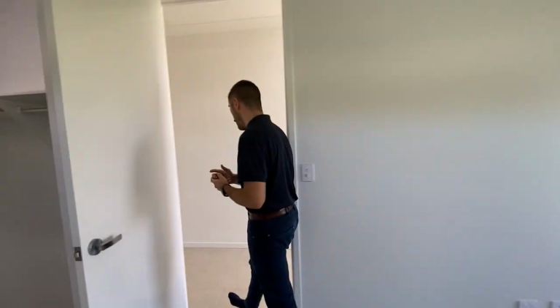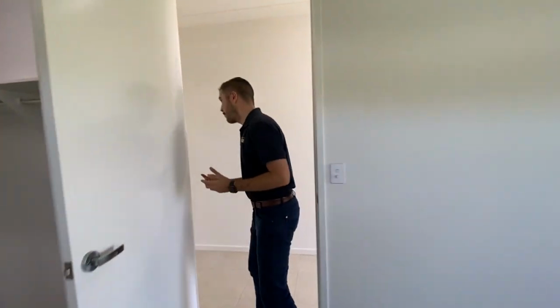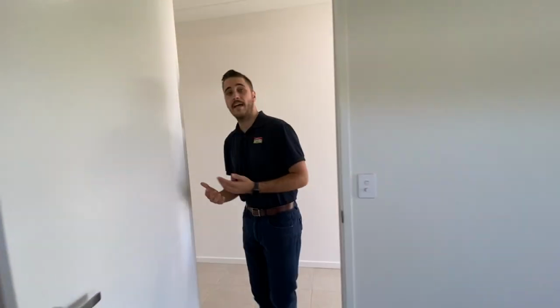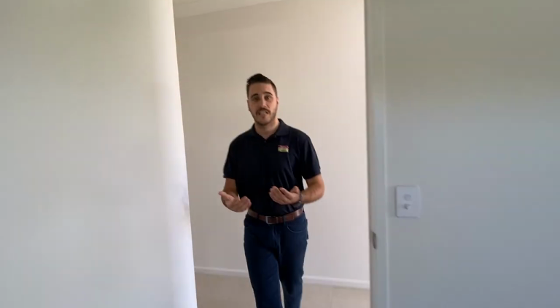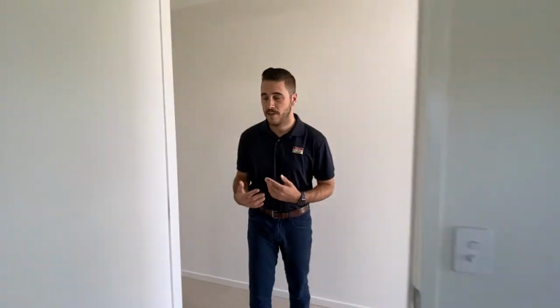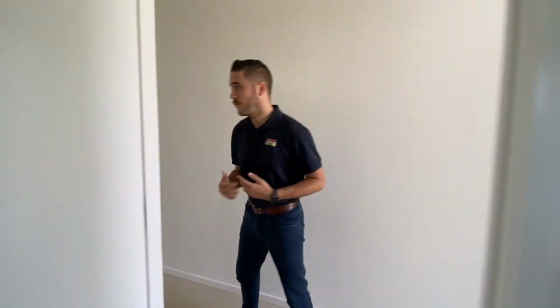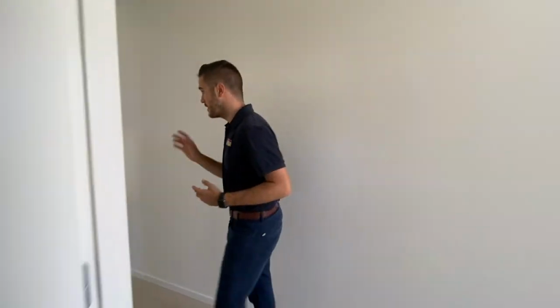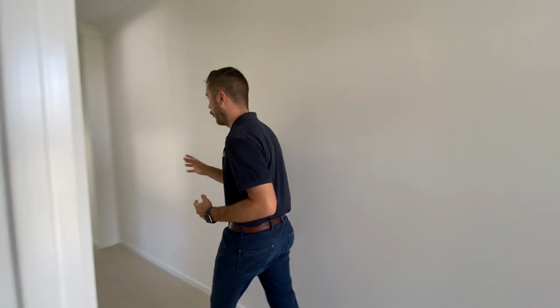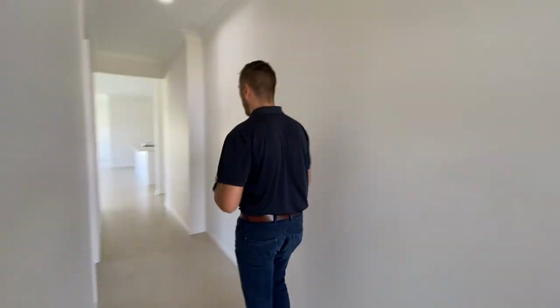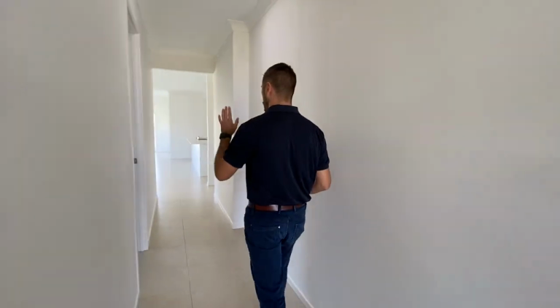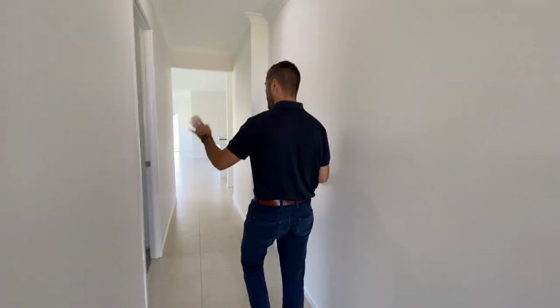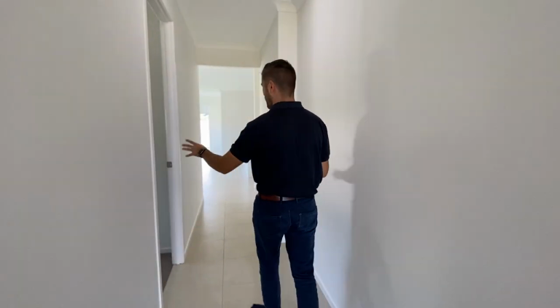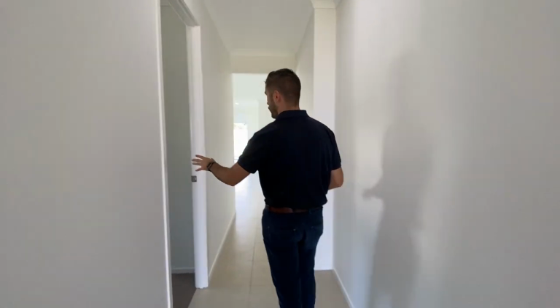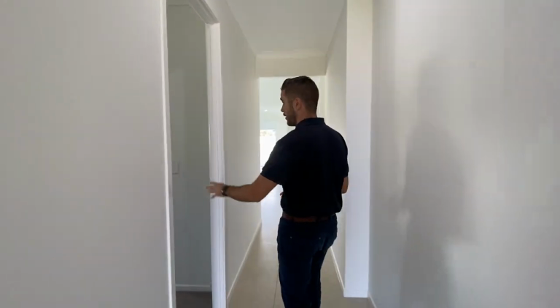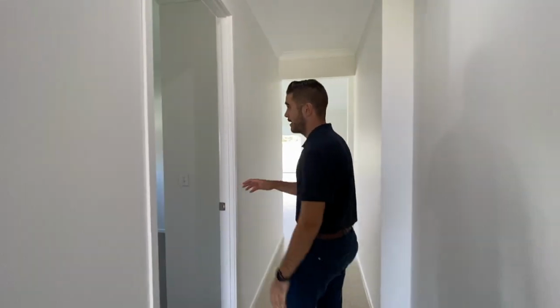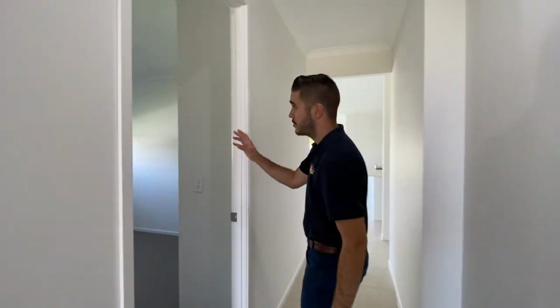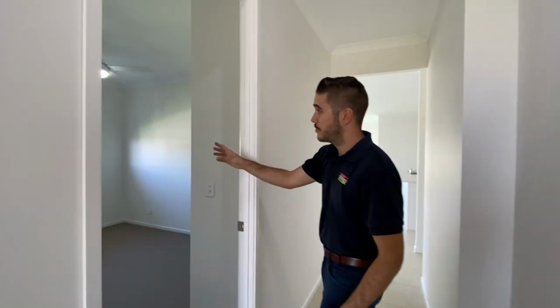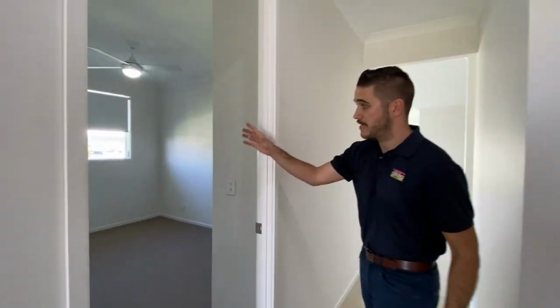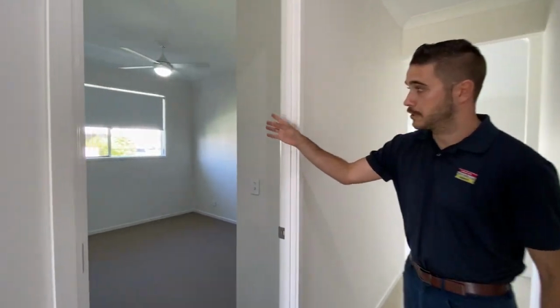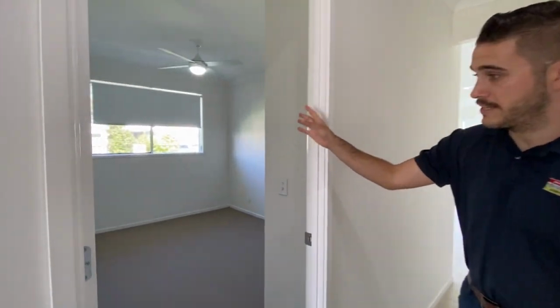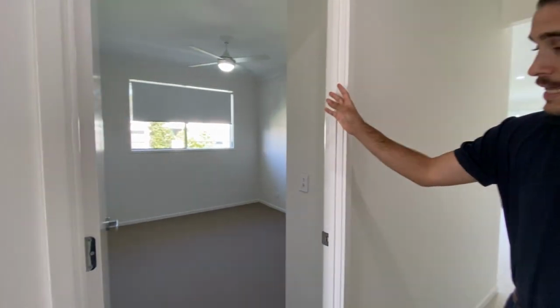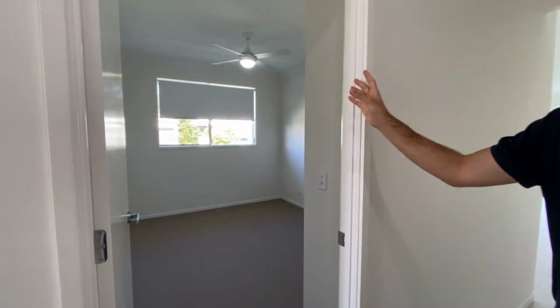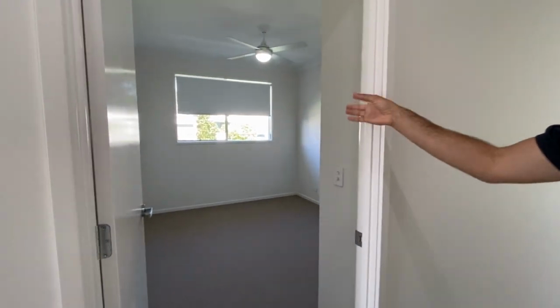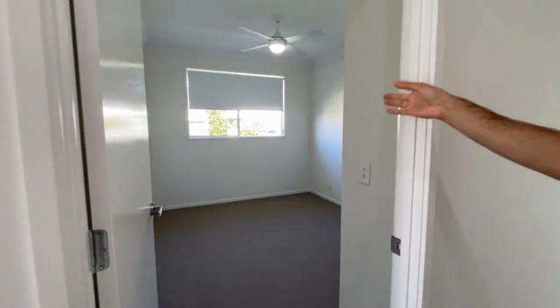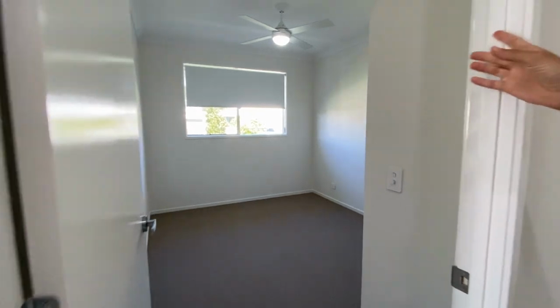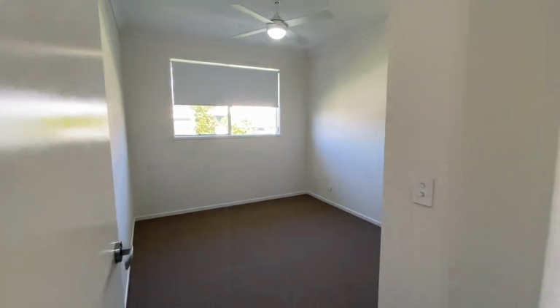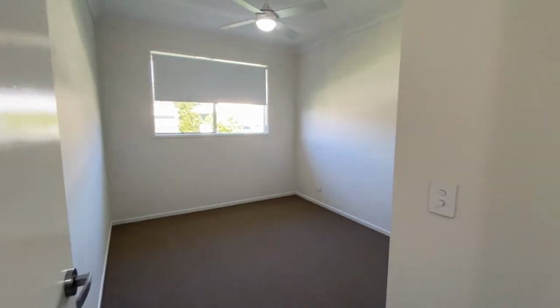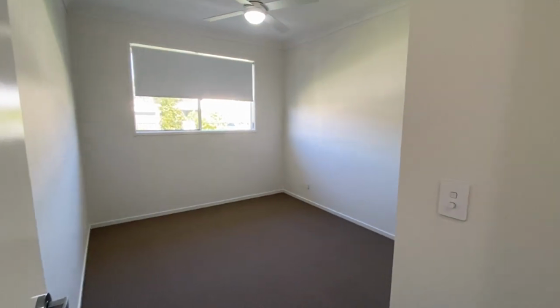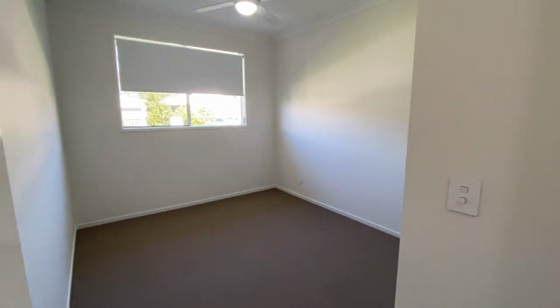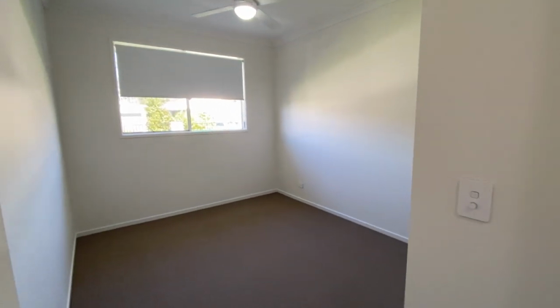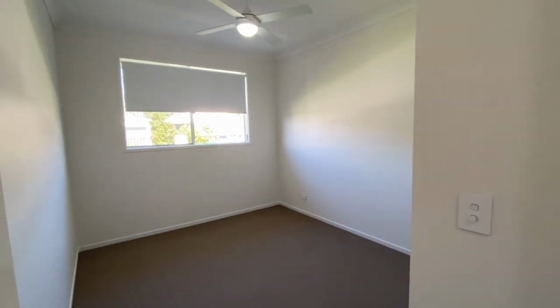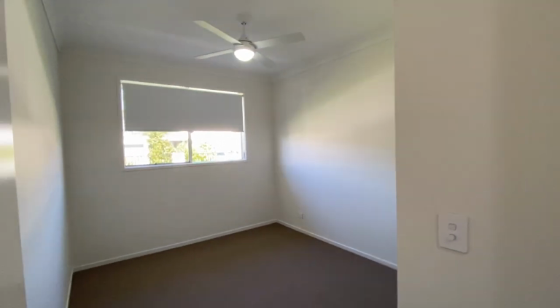From there you come on through down the hallway to your second bedroom. Again, security screens, blinds, fans and of course built-in robes.